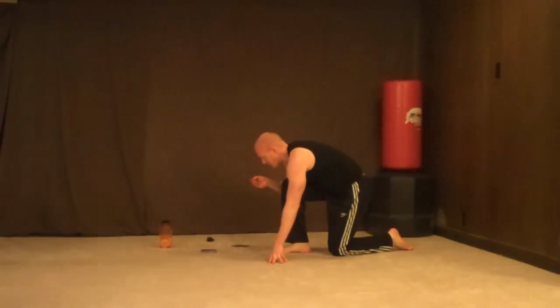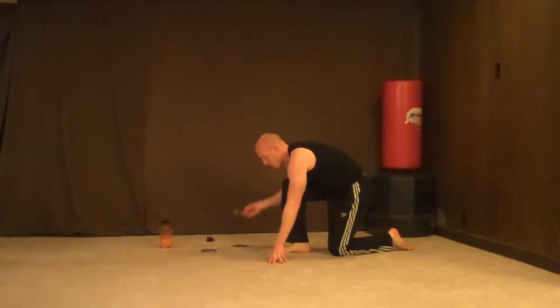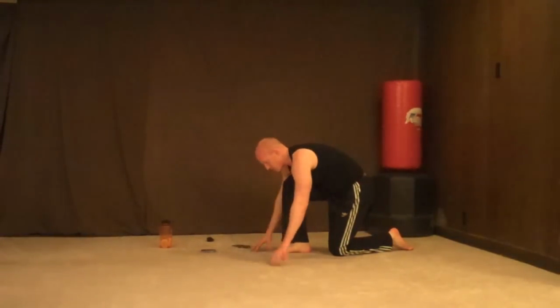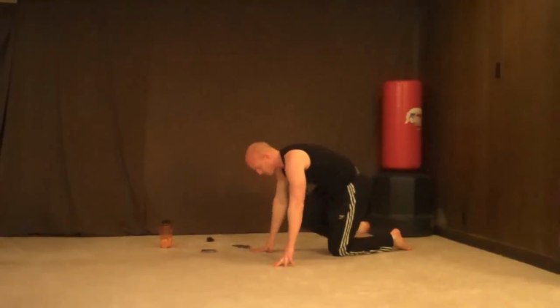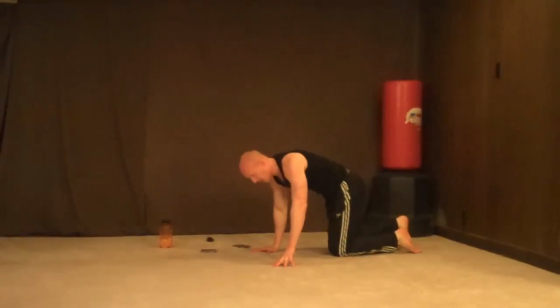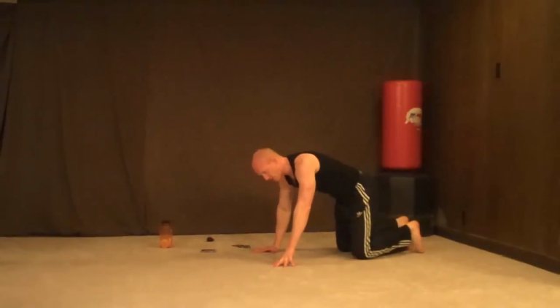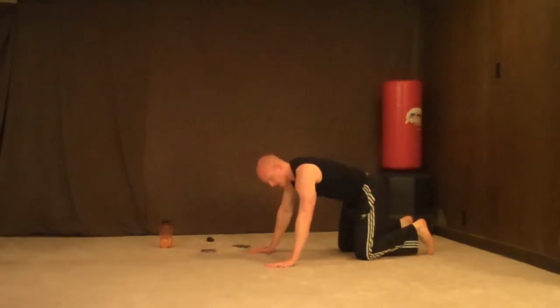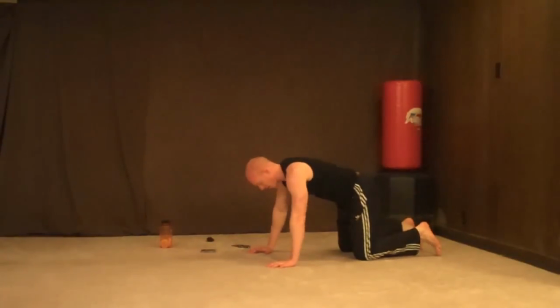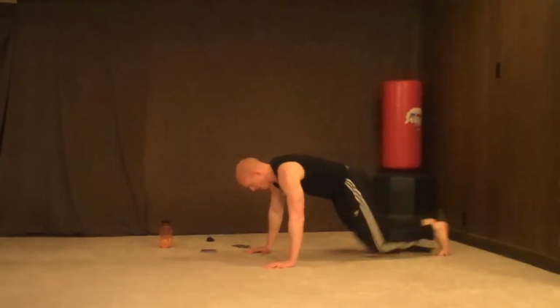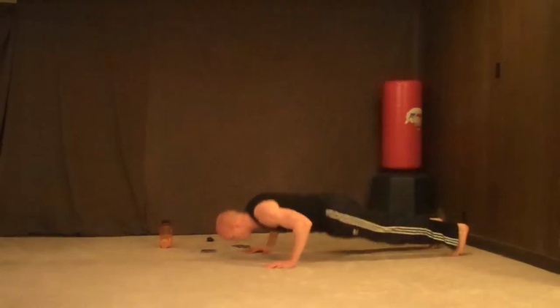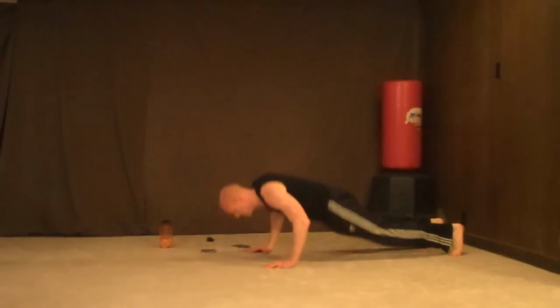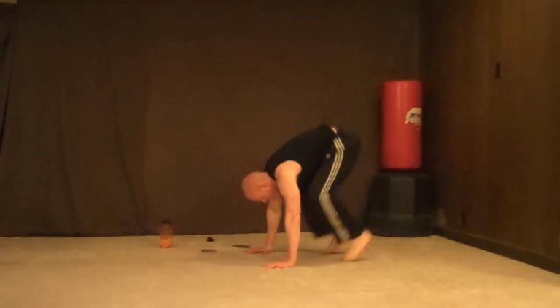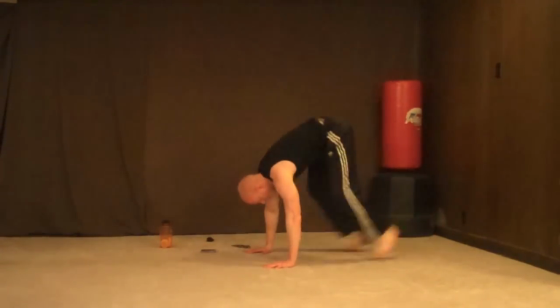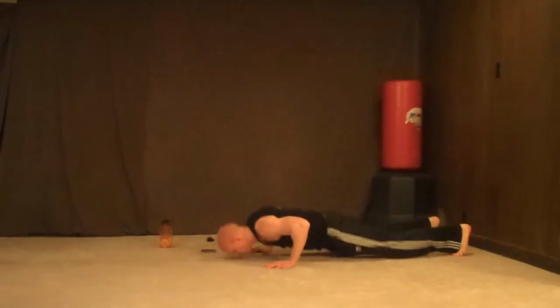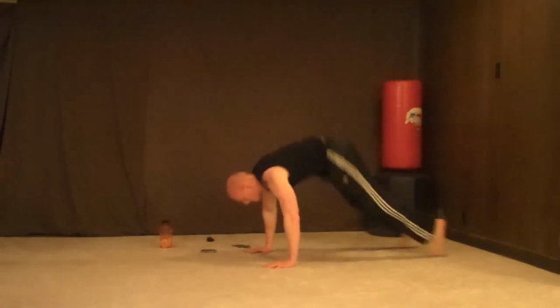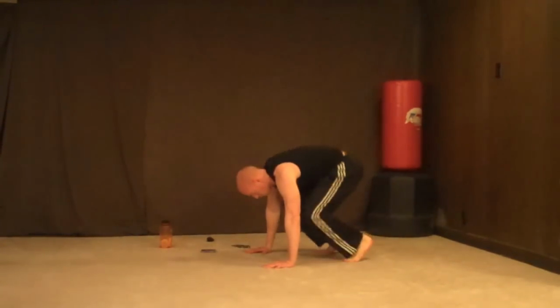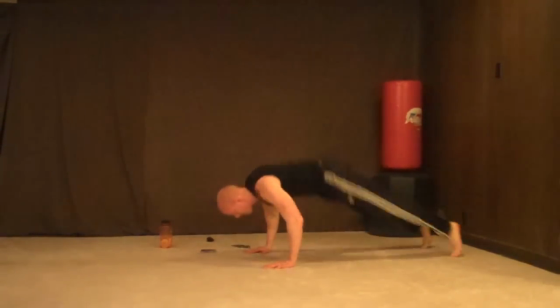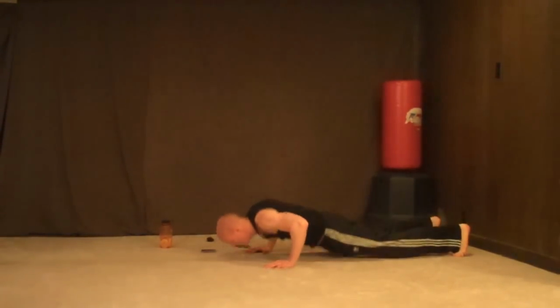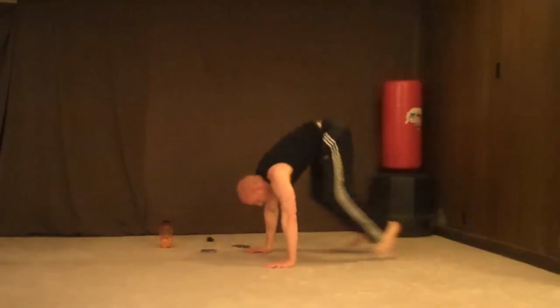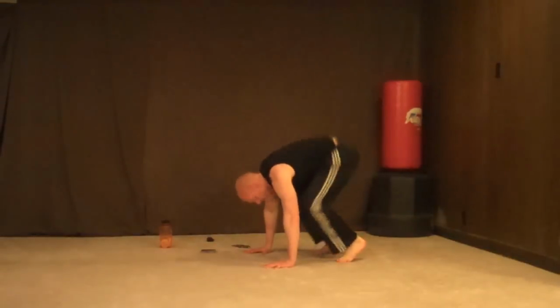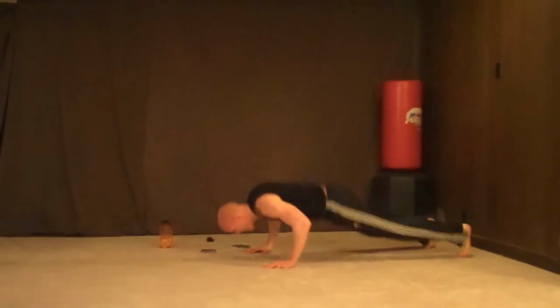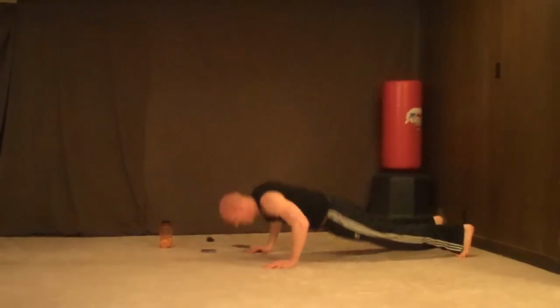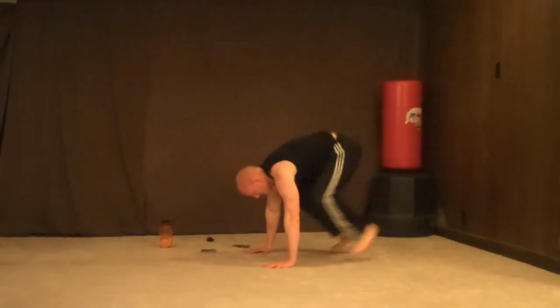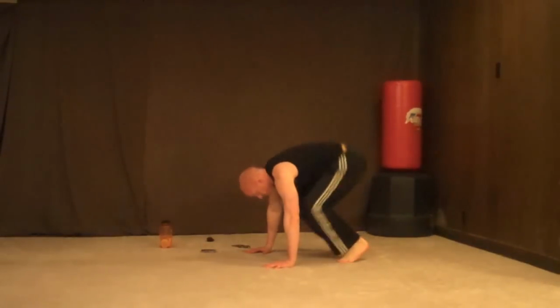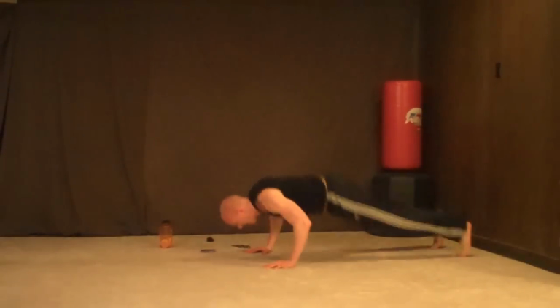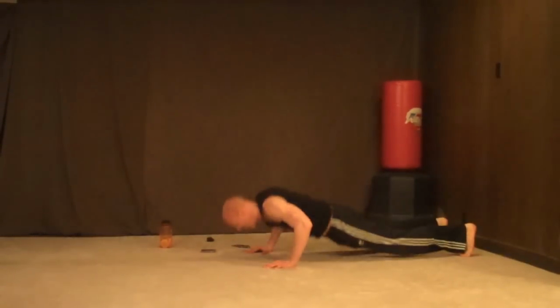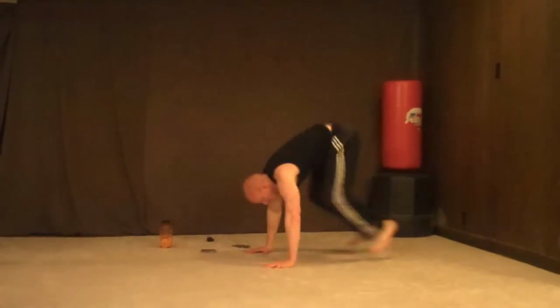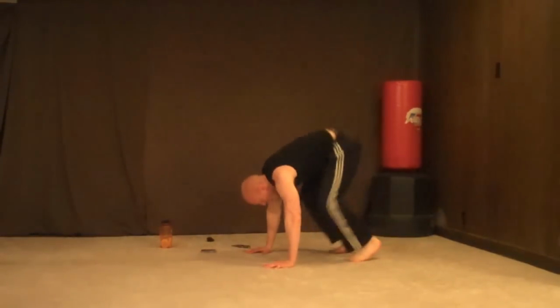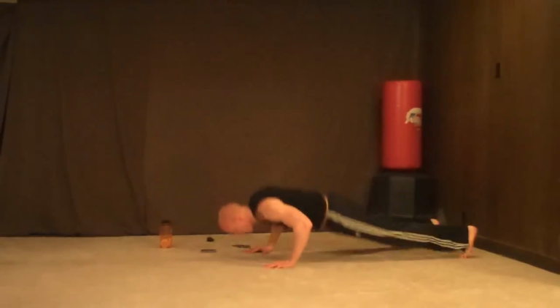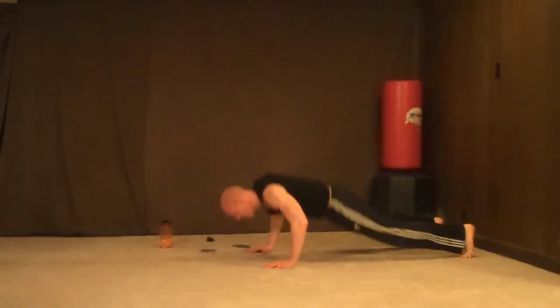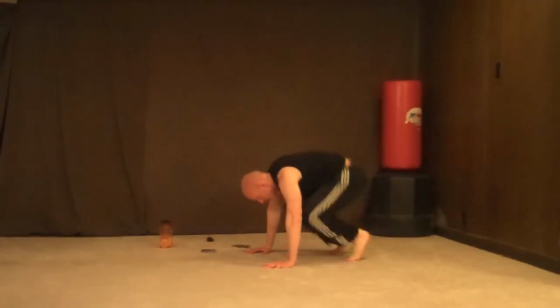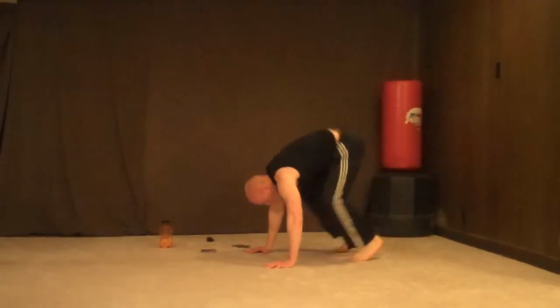Jump back push-ups, 7 reps. This is what it looks like — 1, 2, 3, 4, 5, 6, 7.